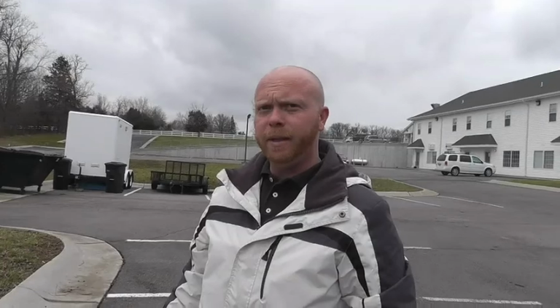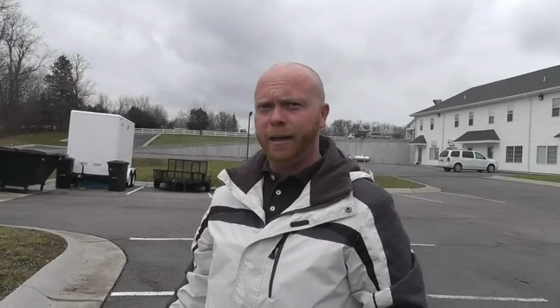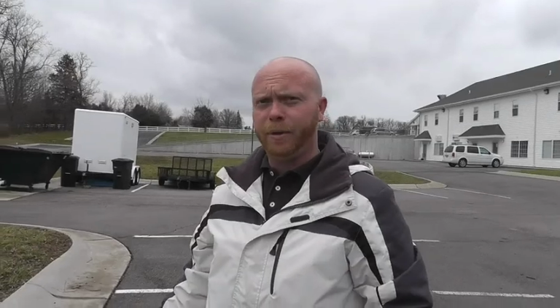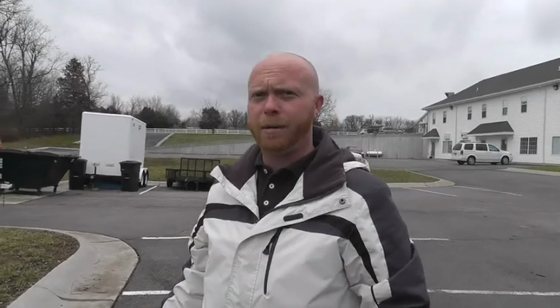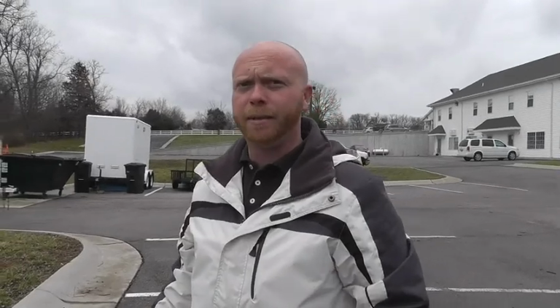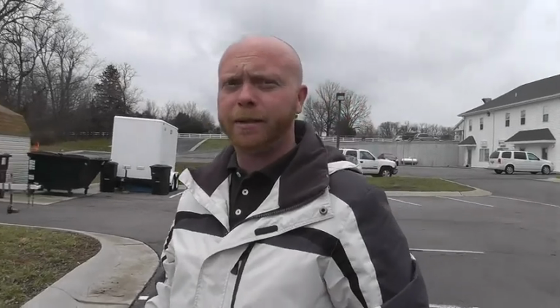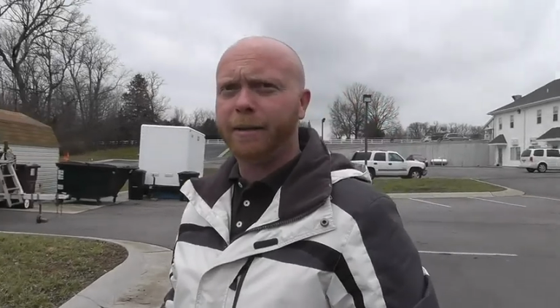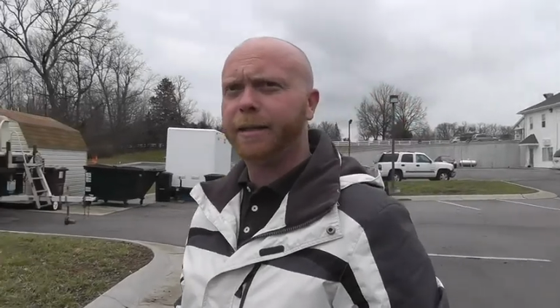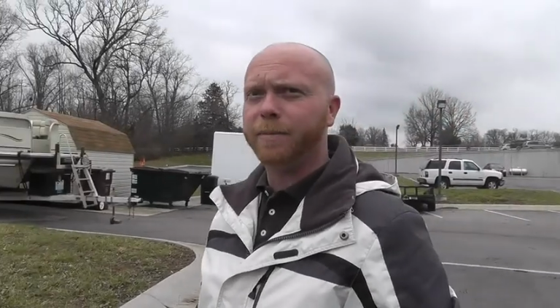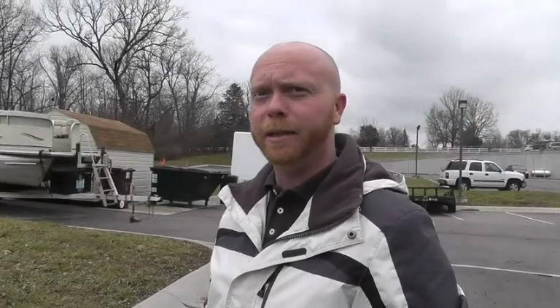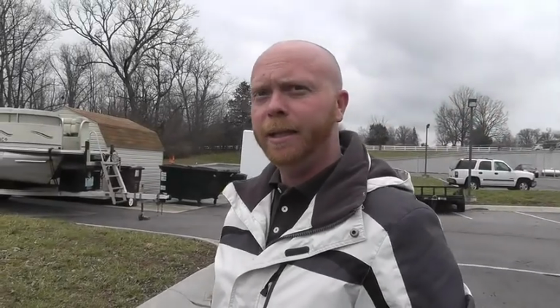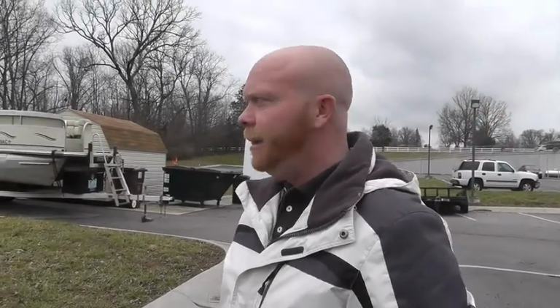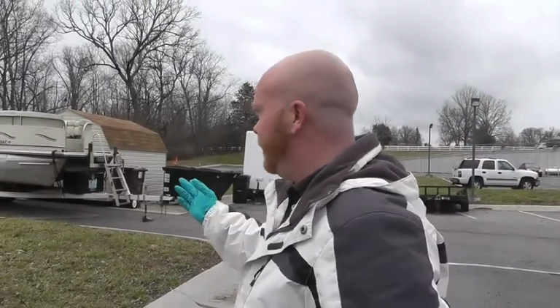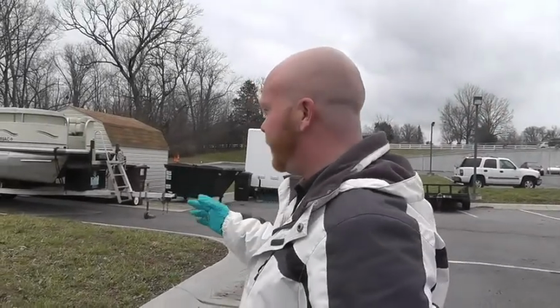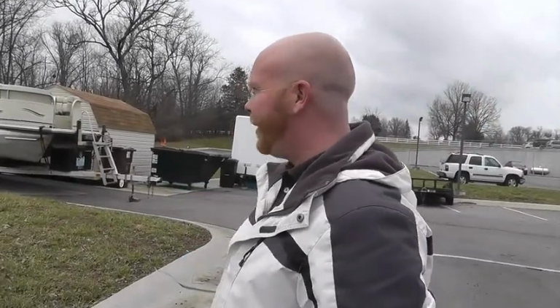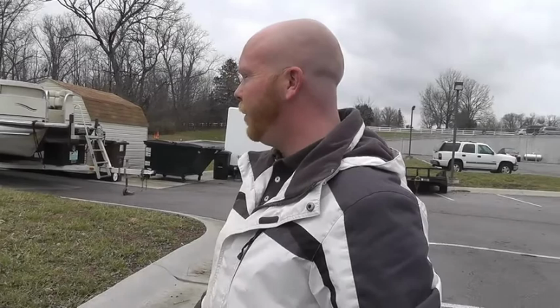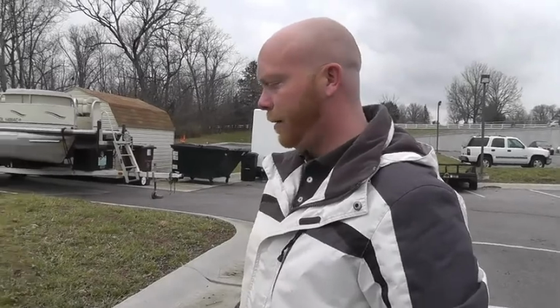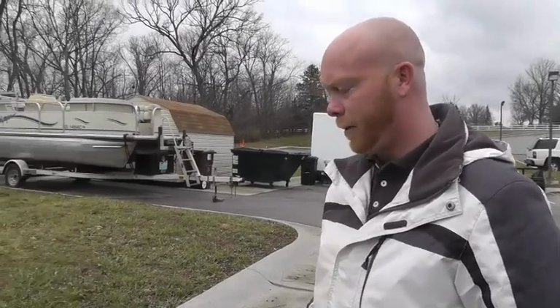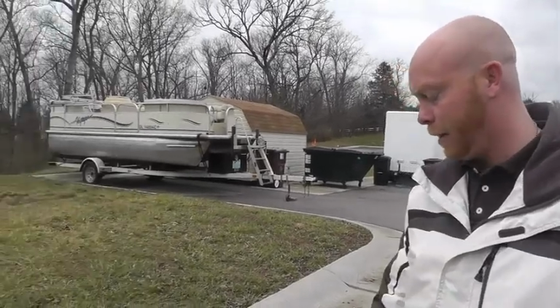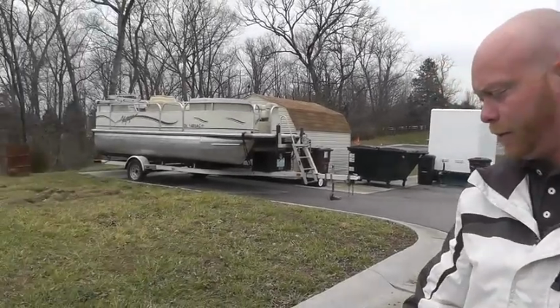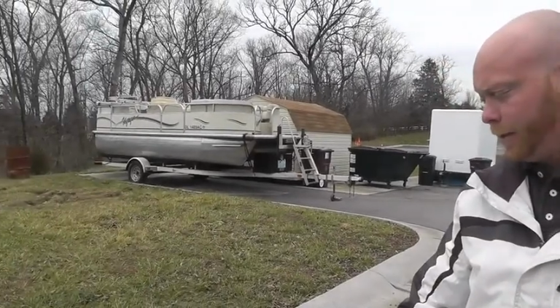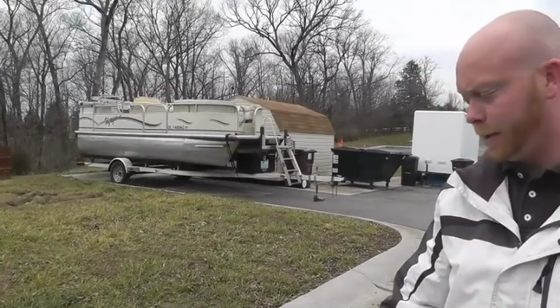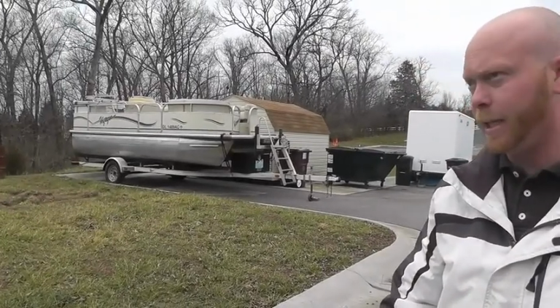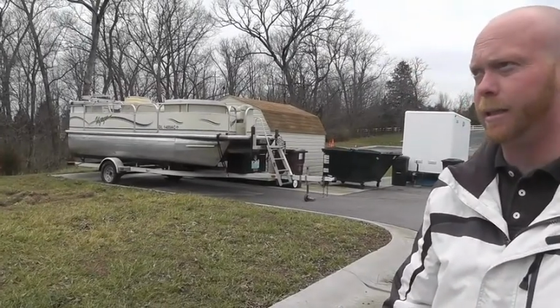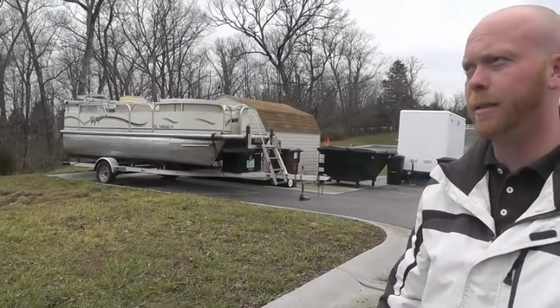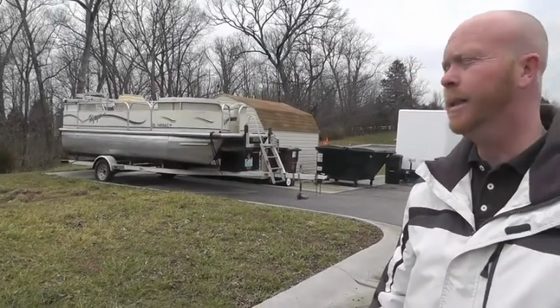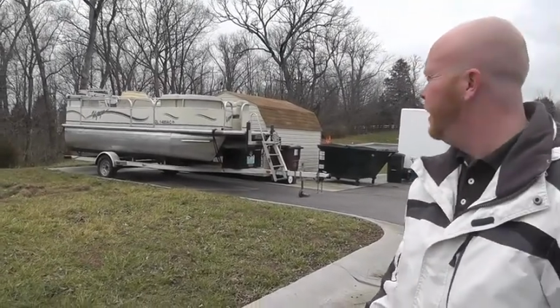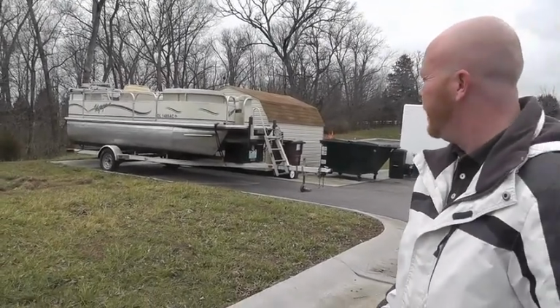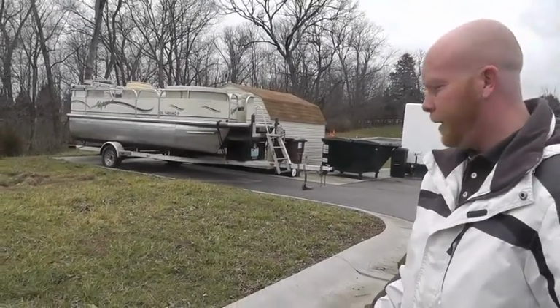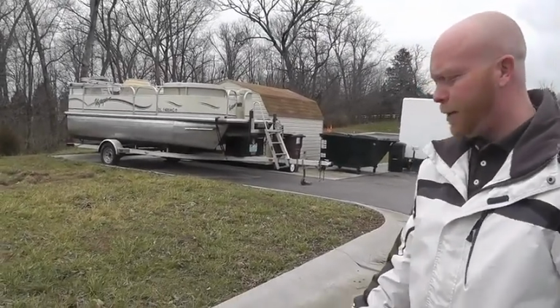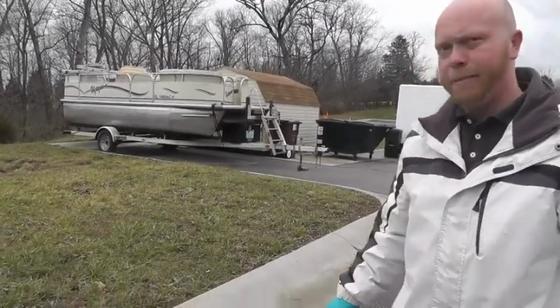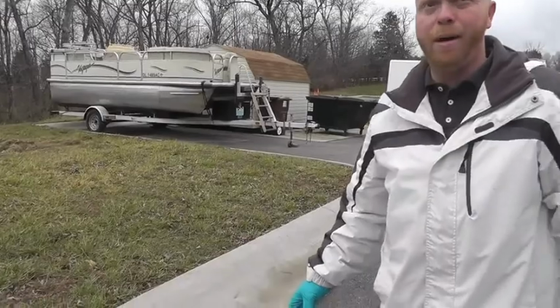Hi, I'm Cody Robertson with the Franklin County Narcotics Enforcement Unit. In this pontoon boat here, we discovered three similar cases containing large amounts of marijuana.